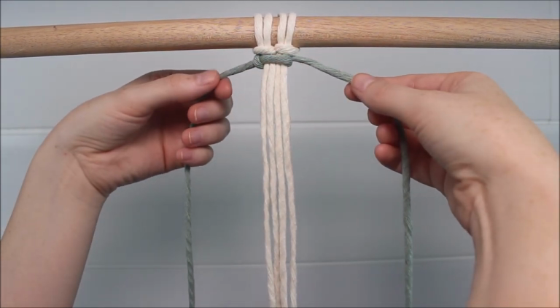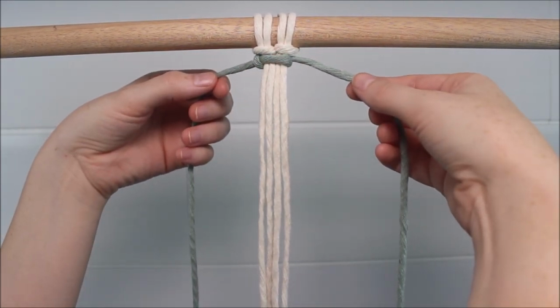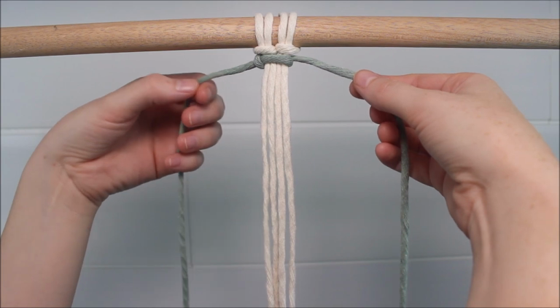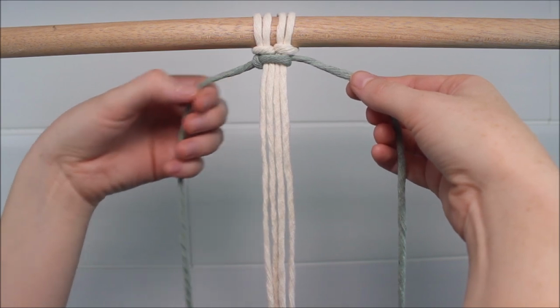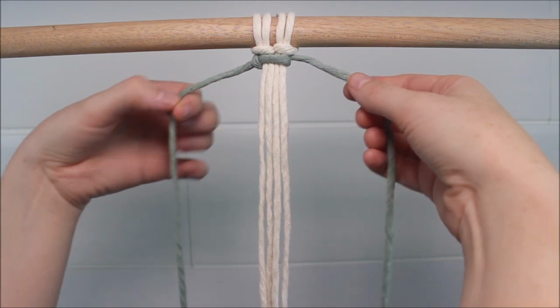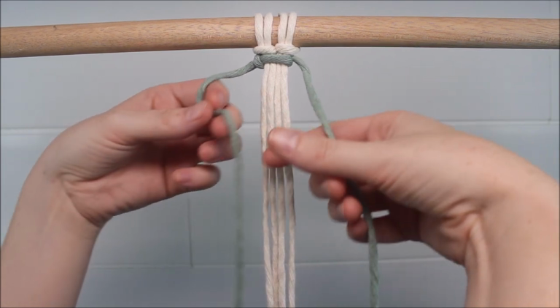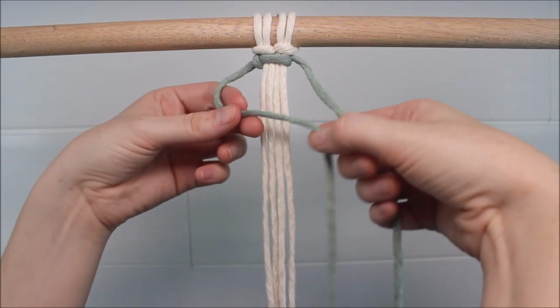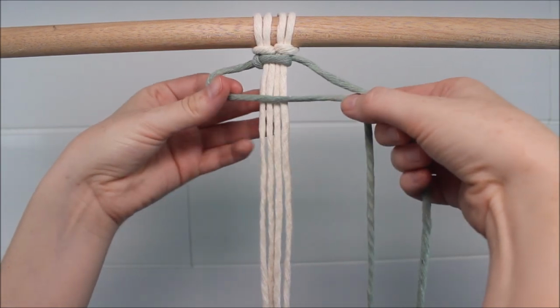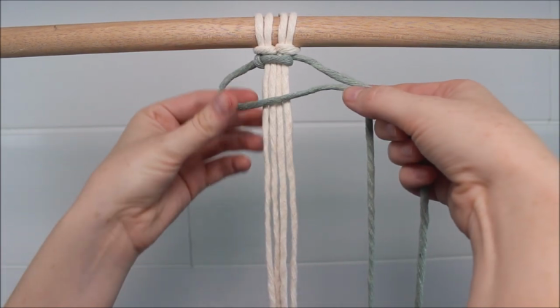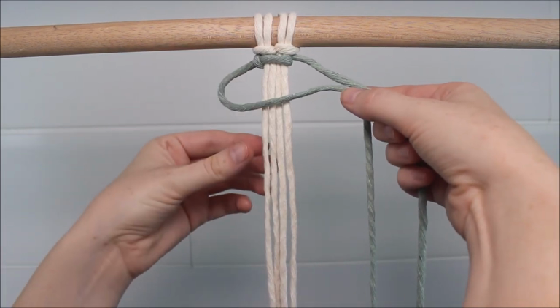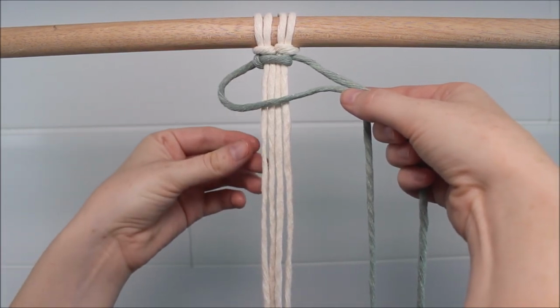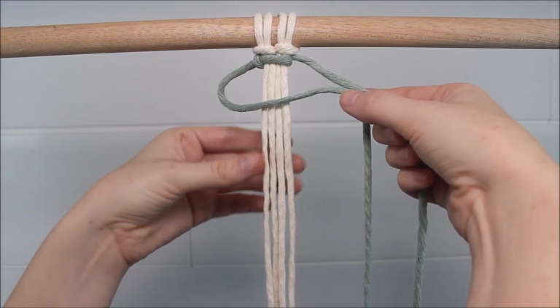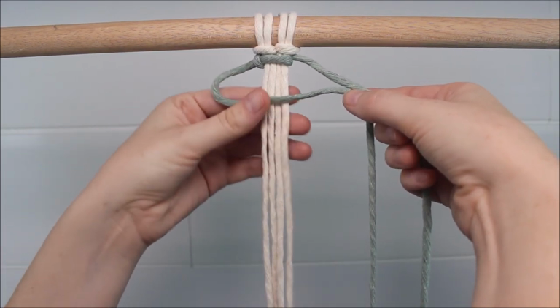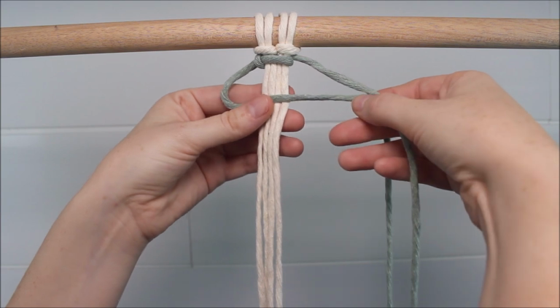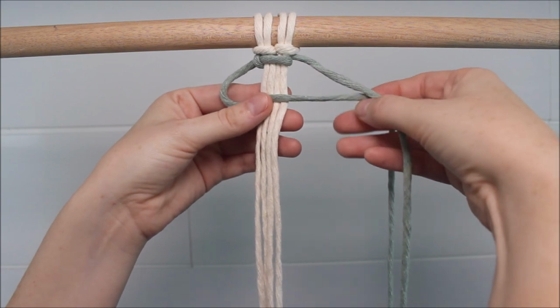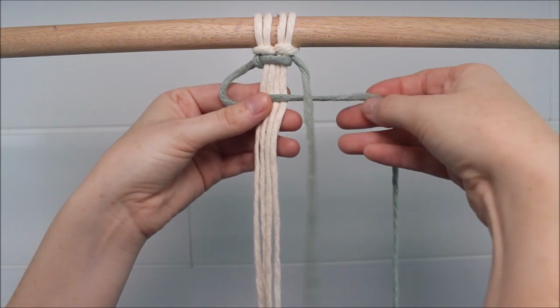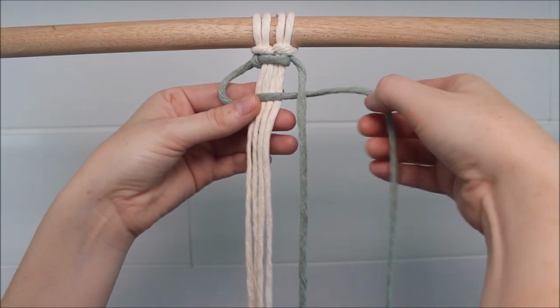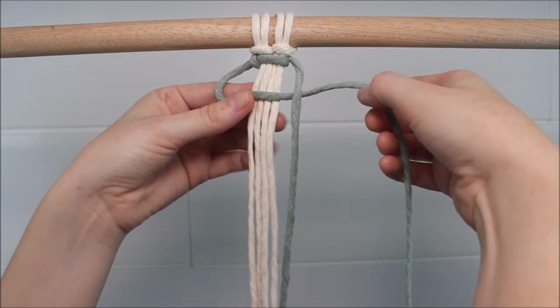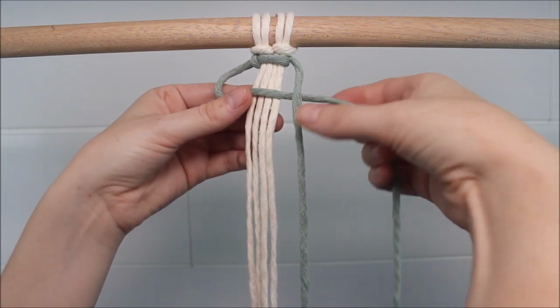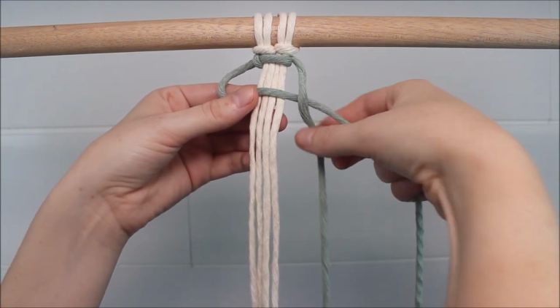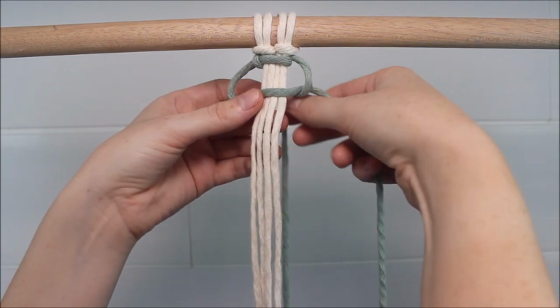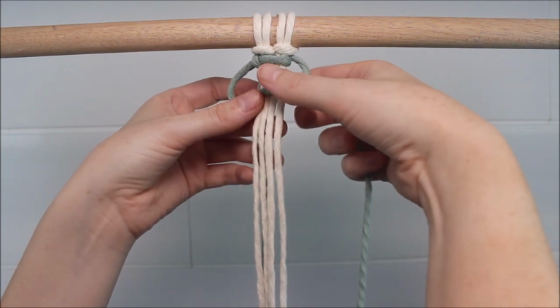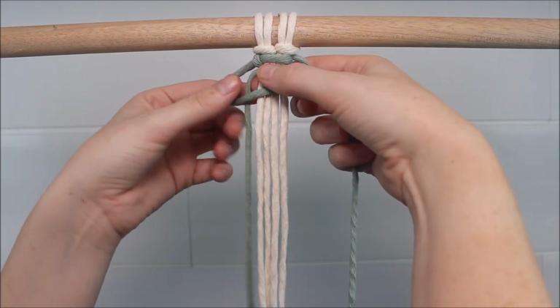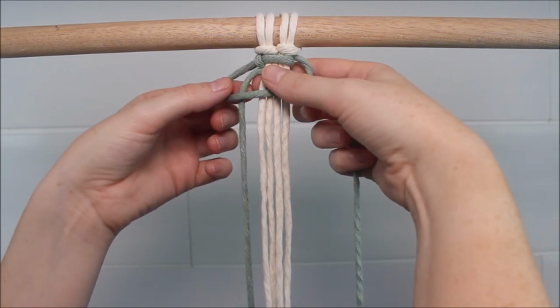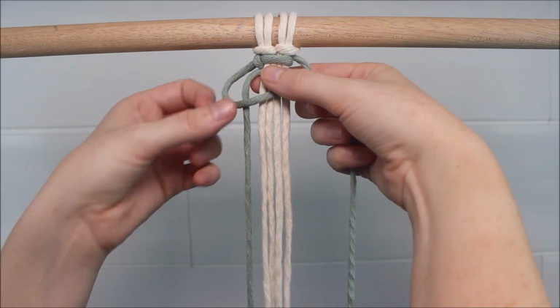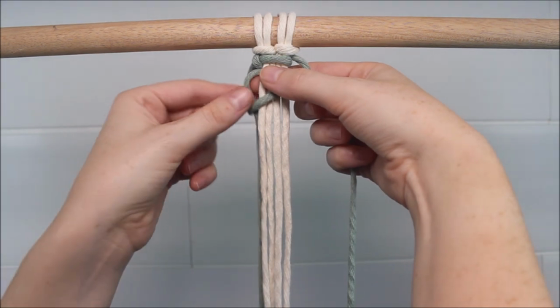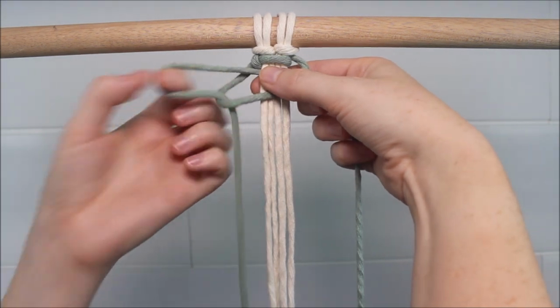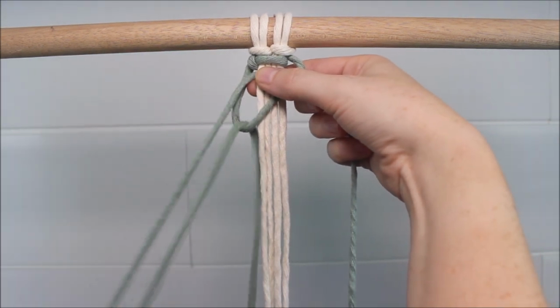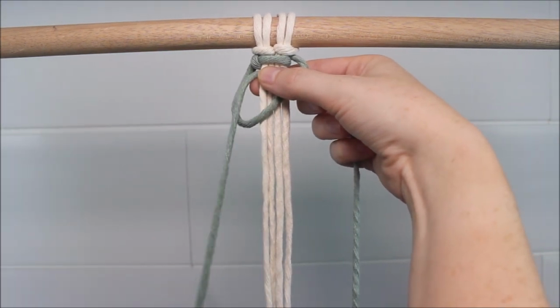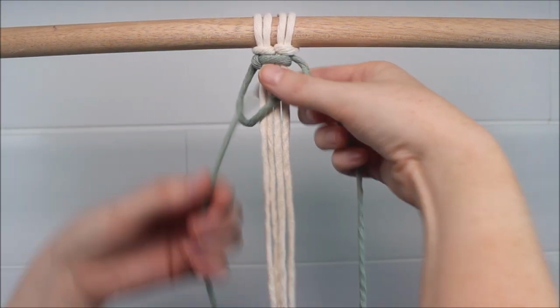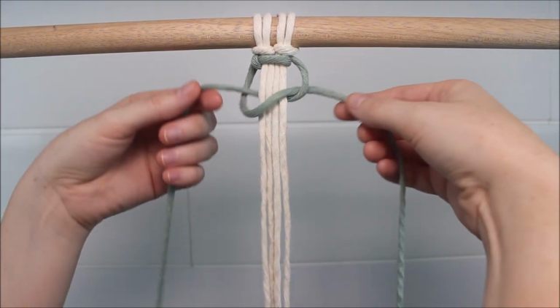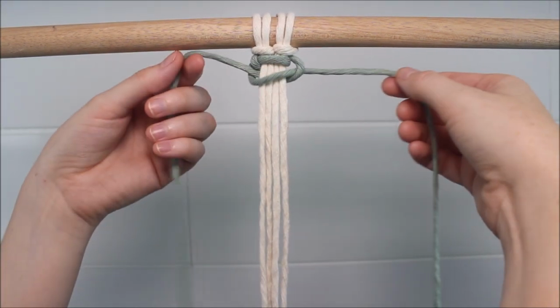Now, to finish my square knot, I take the side here on the left over all four cords to form a loop. Then, the side on the right goes over the left cord, behind all four cords in the middle, and then up through the loop. Pull it tight.